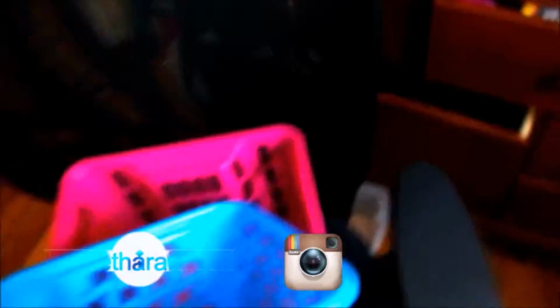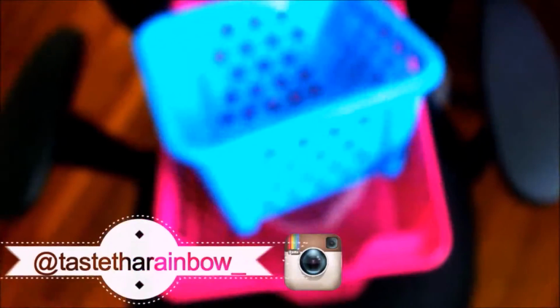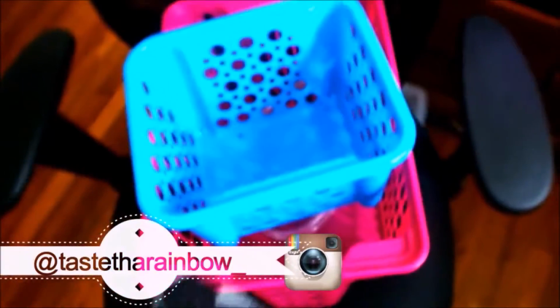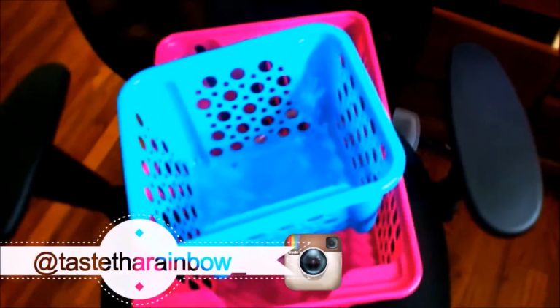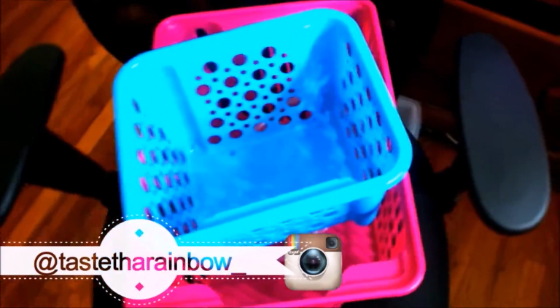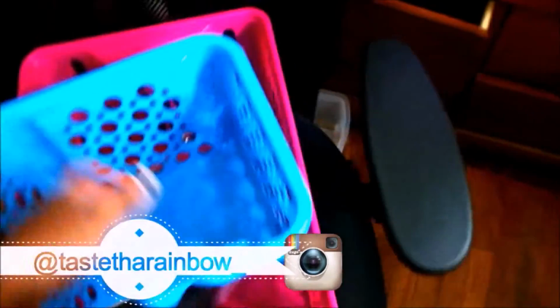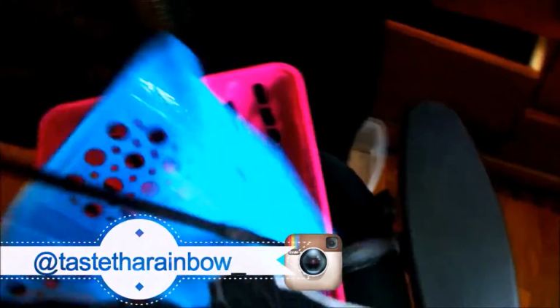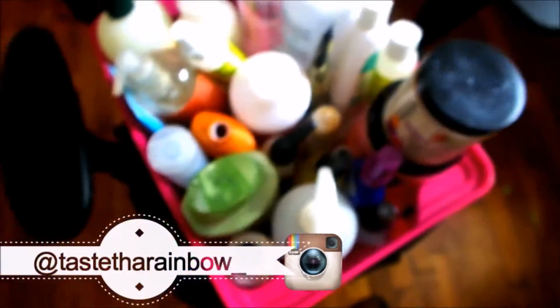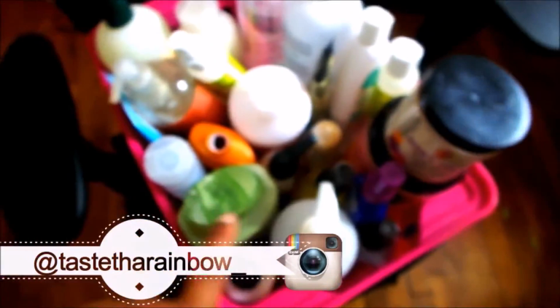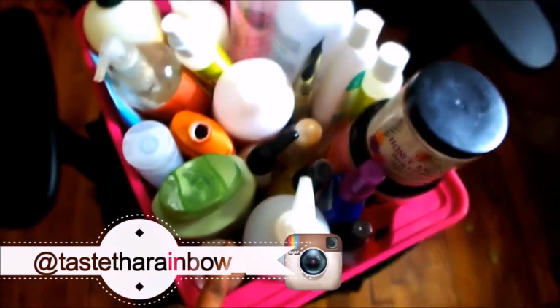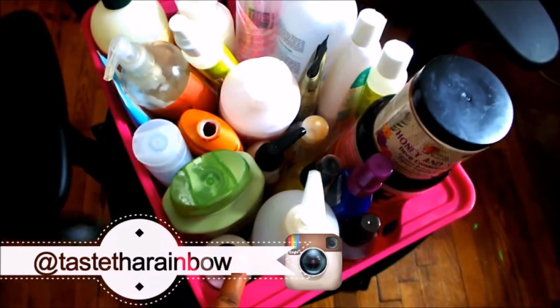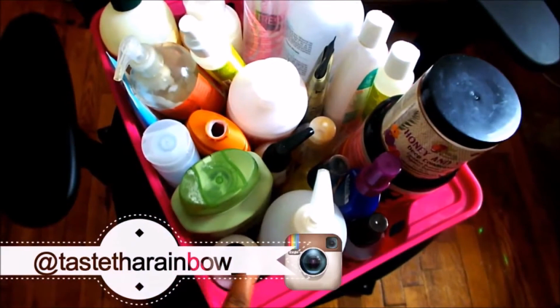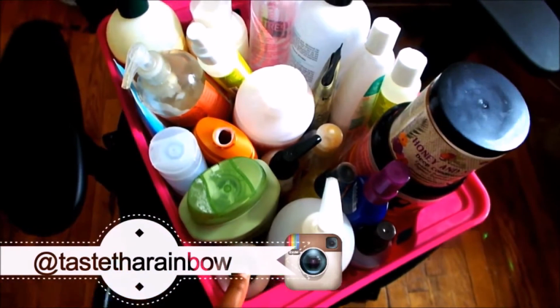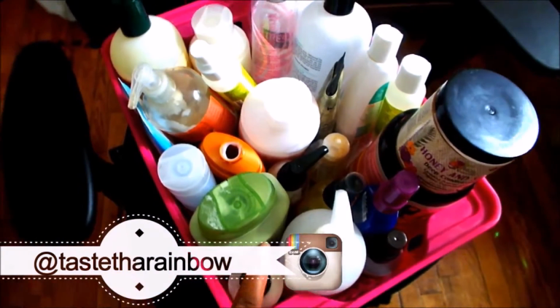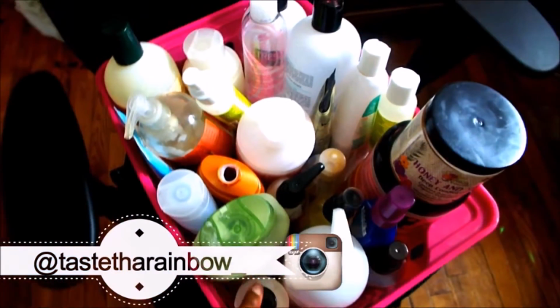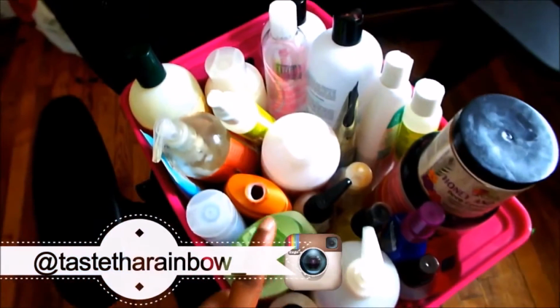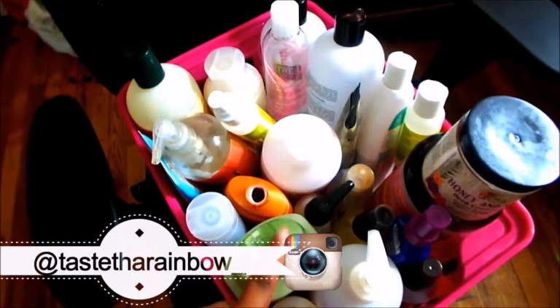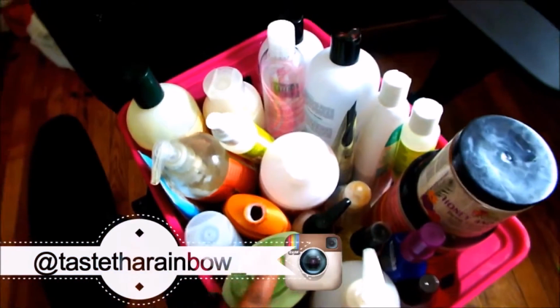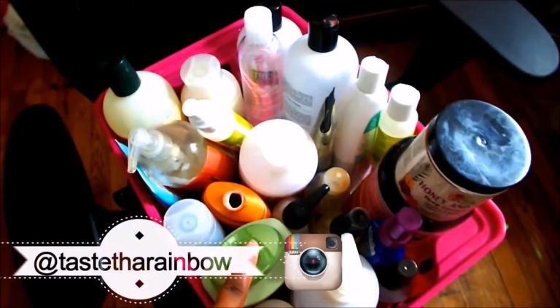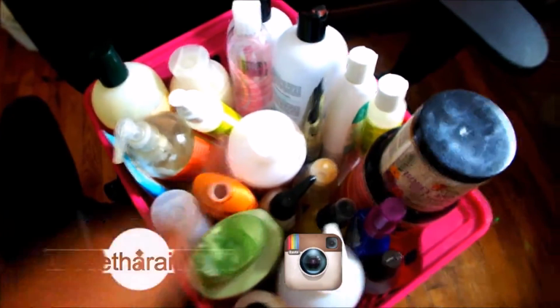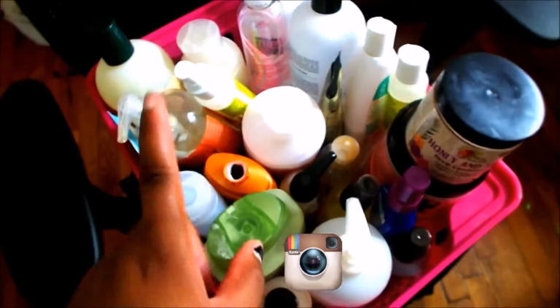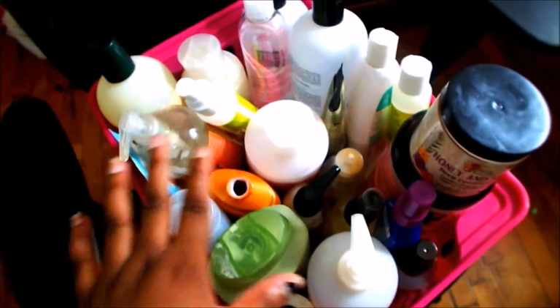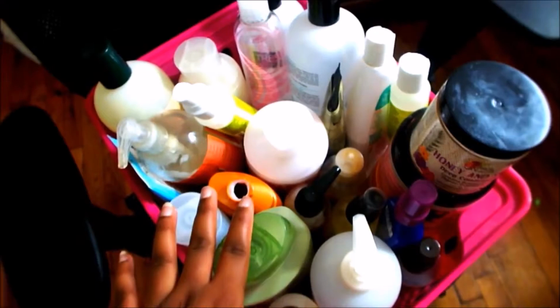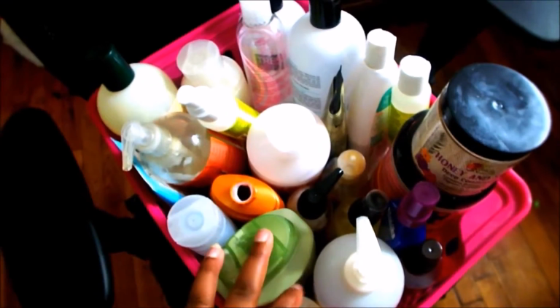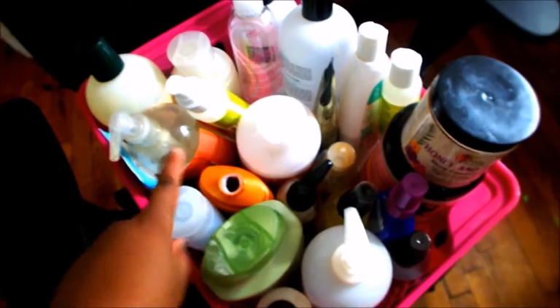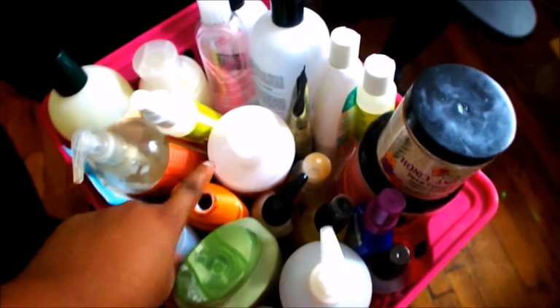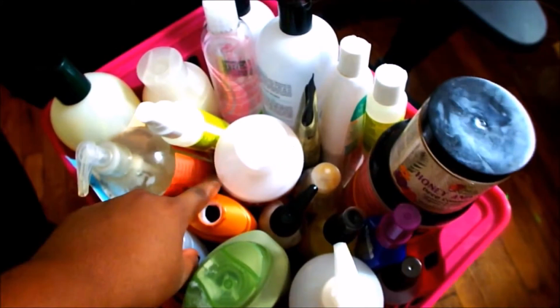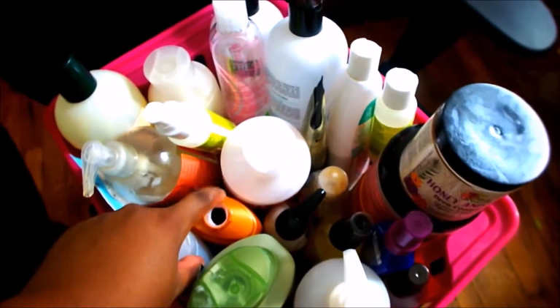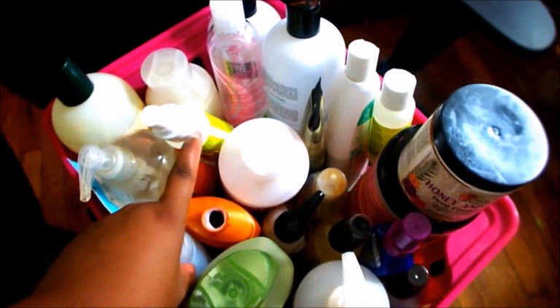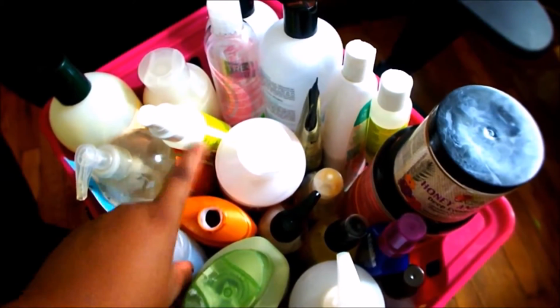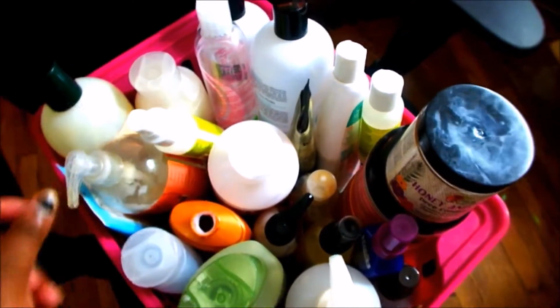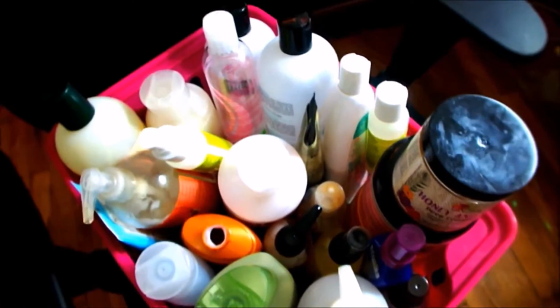In this basket I have all of my conditioners — co-conditioners, leave-in conditioners — that's why it's so full. I don't know where the cap to this one went; I just had it in the last video.